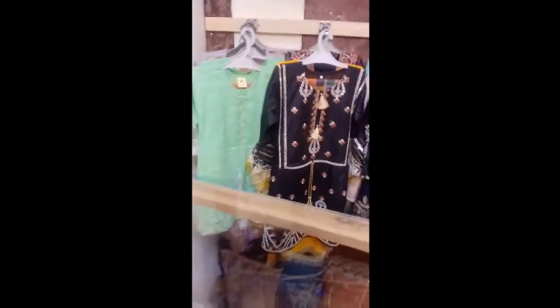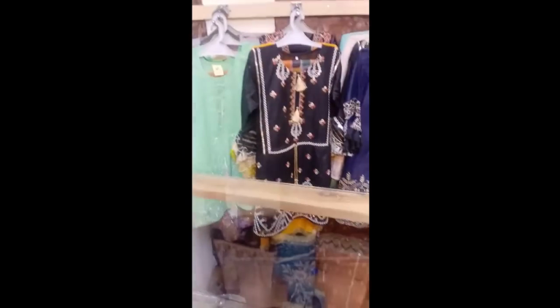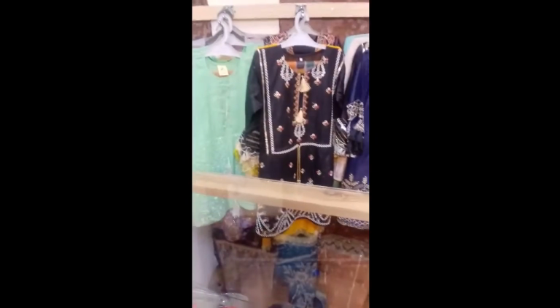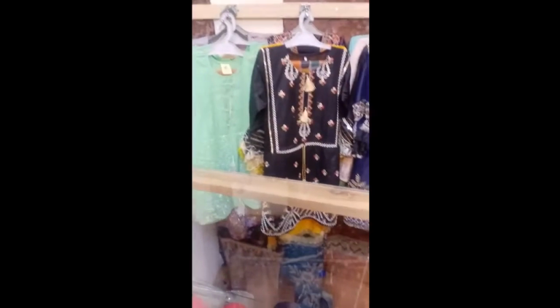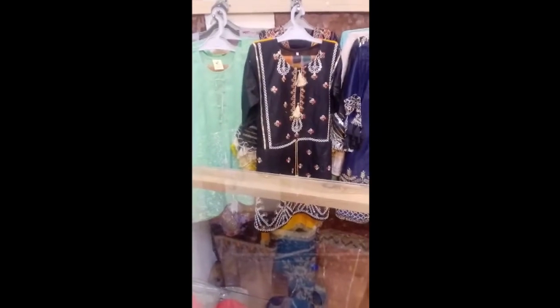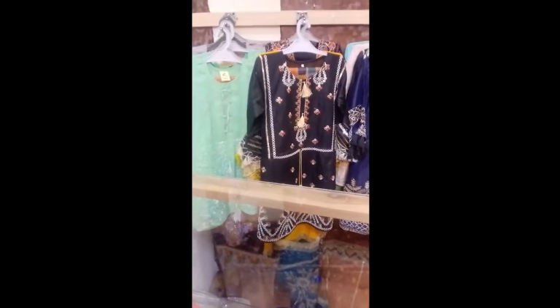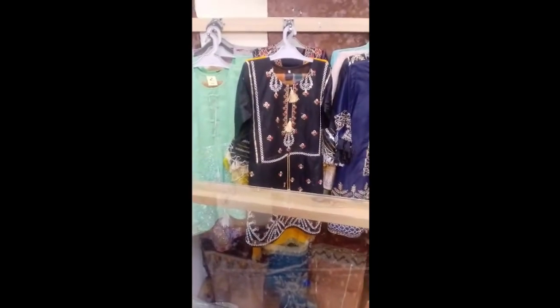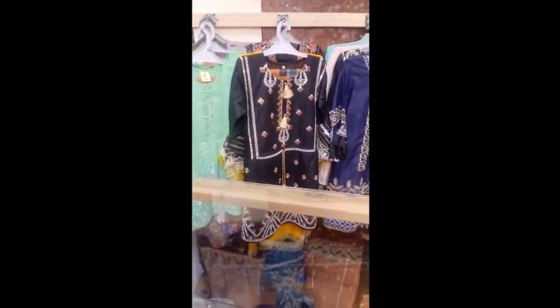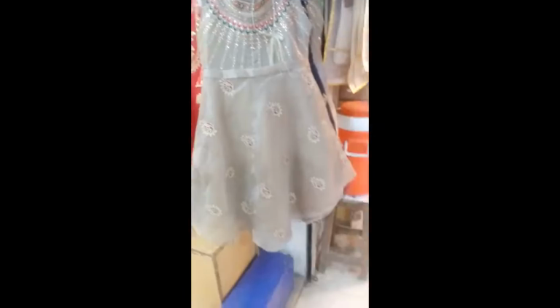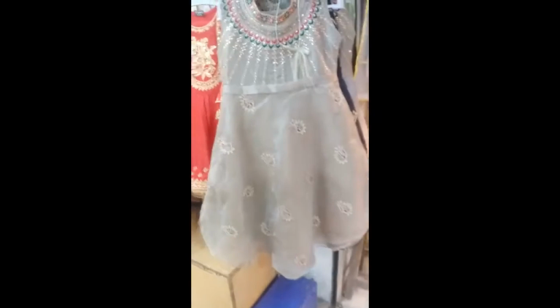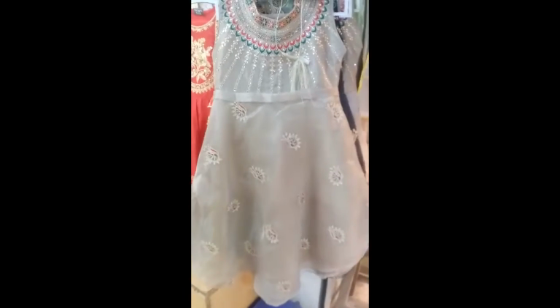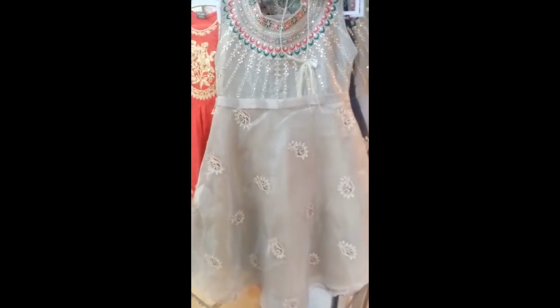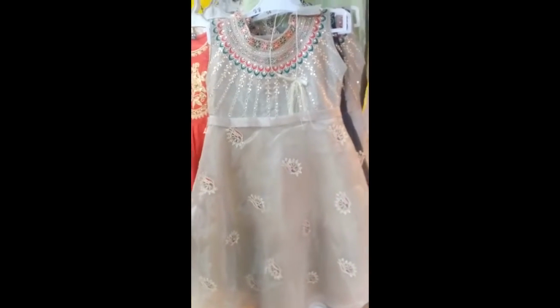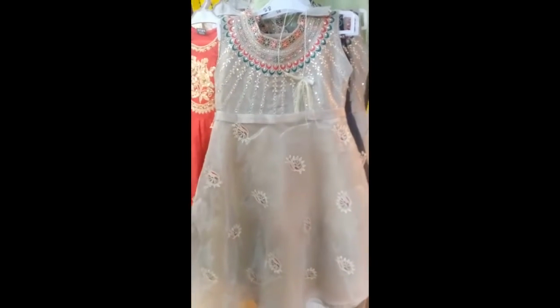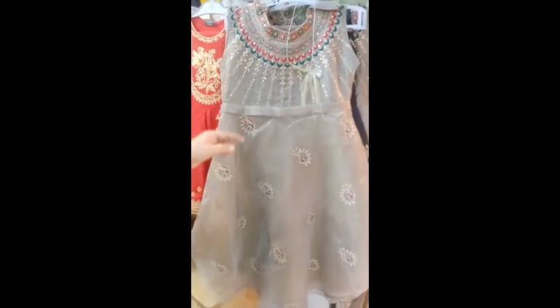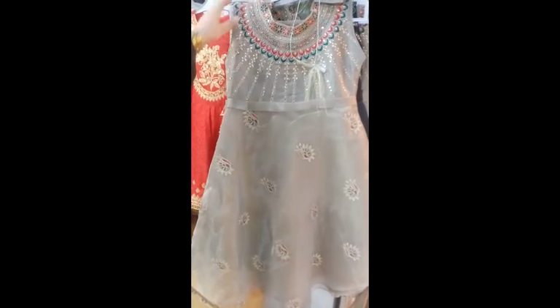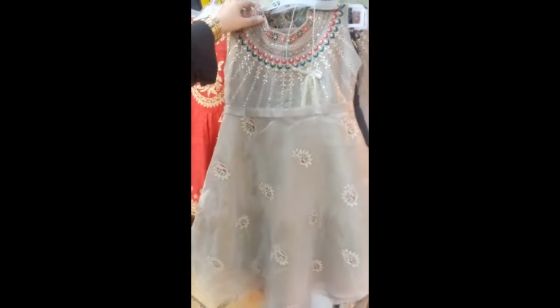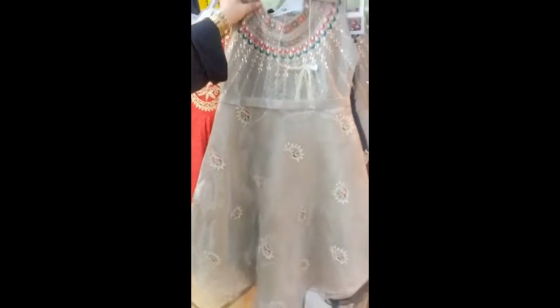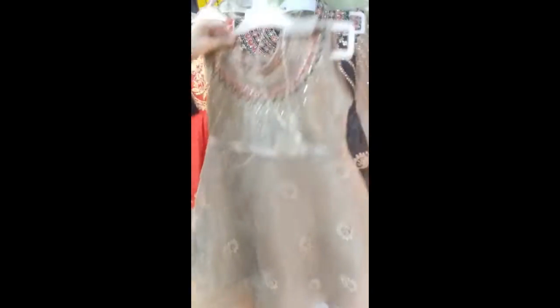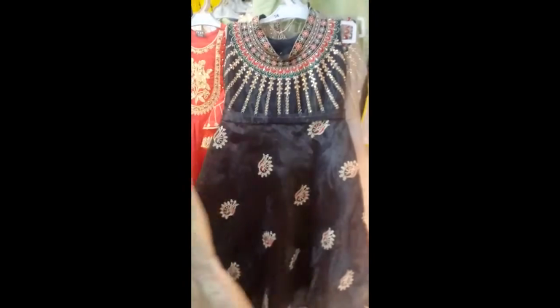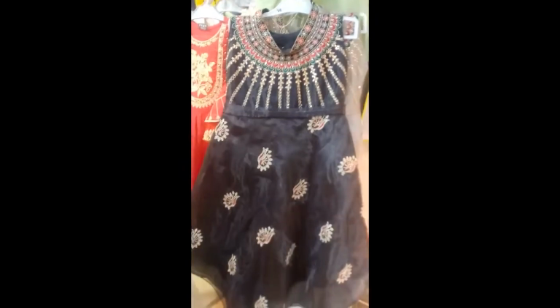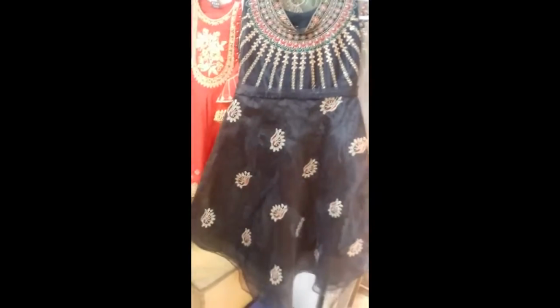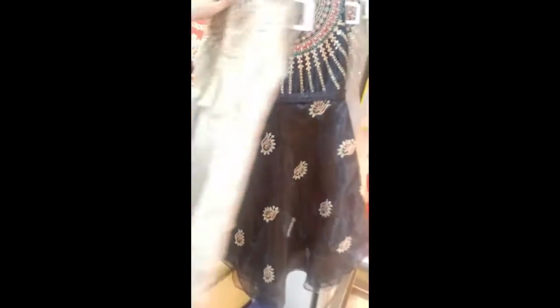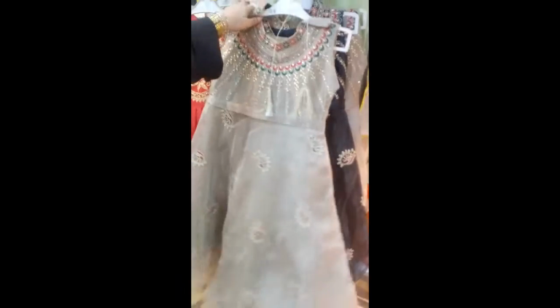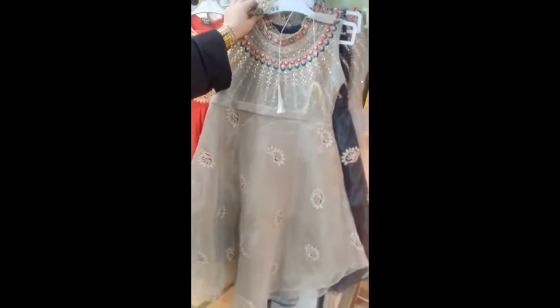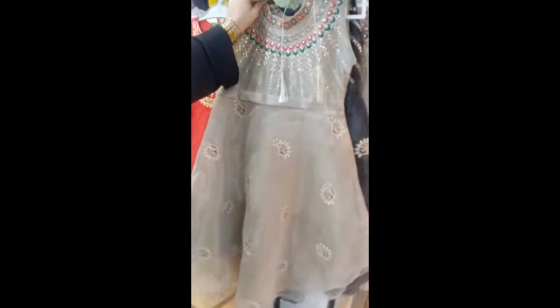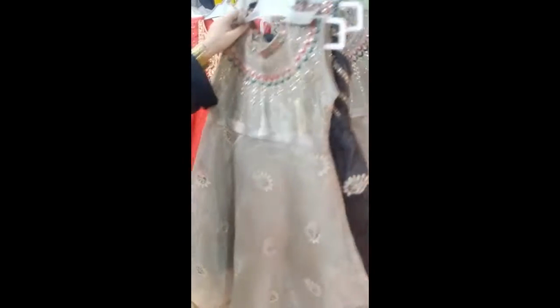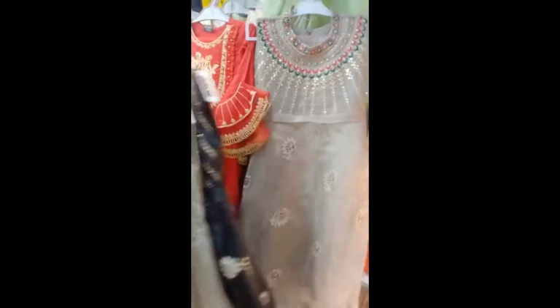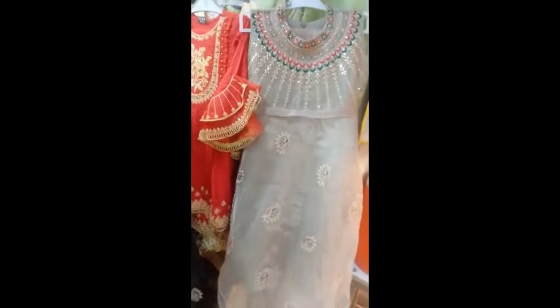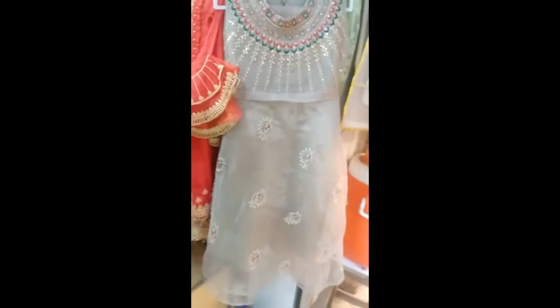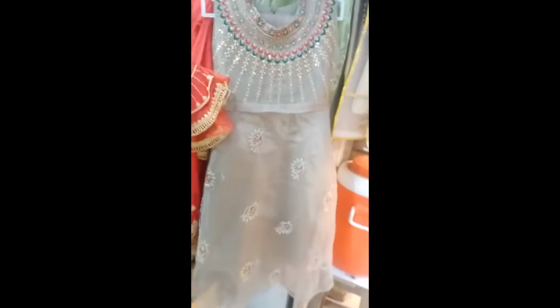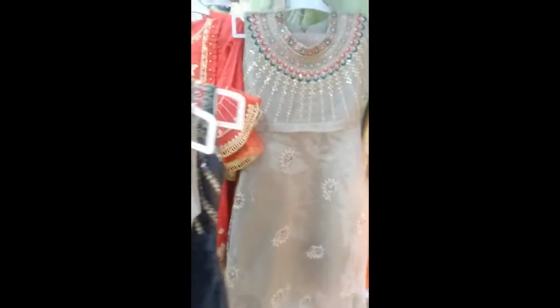So you can use this side to make your dress. But you can use this side to make your dress. Now you can use this side to make a dress.